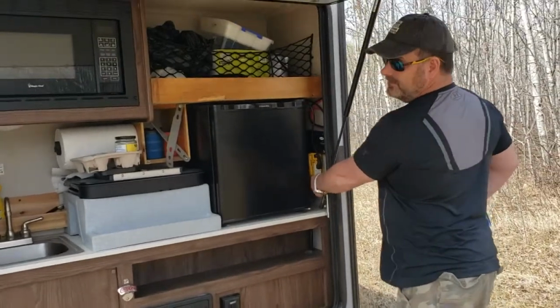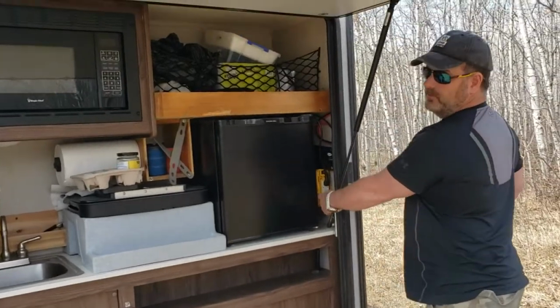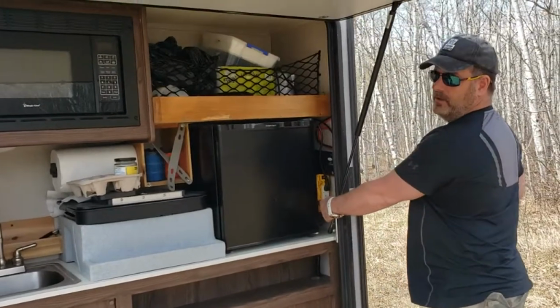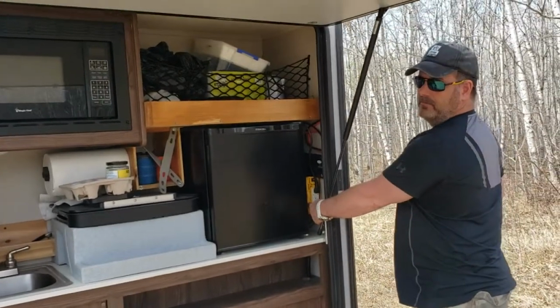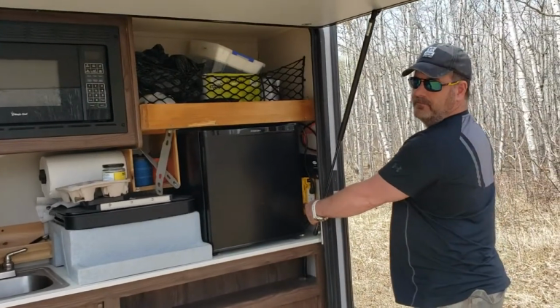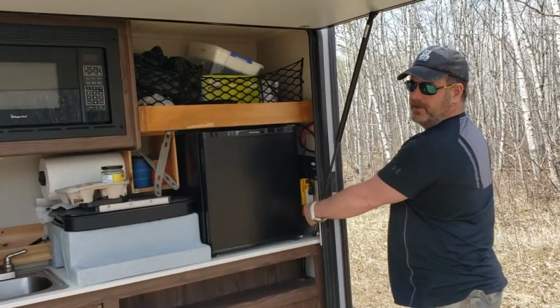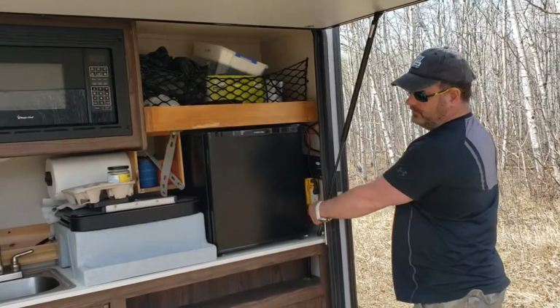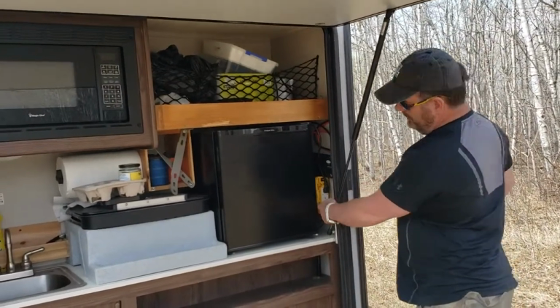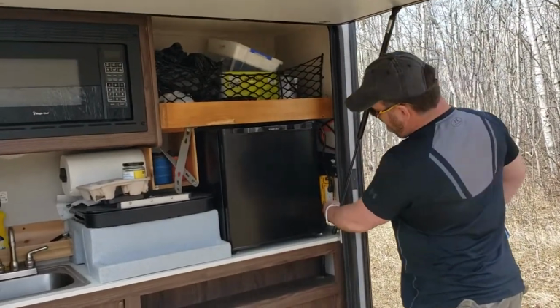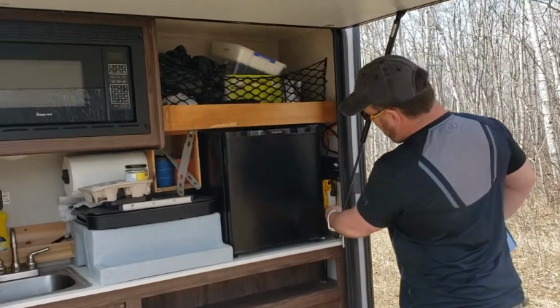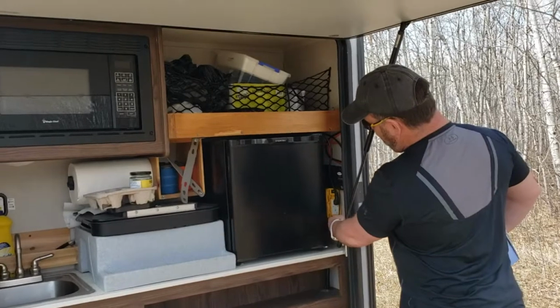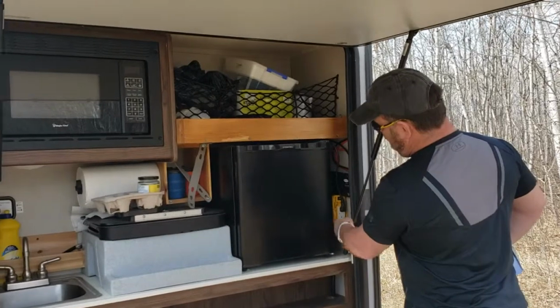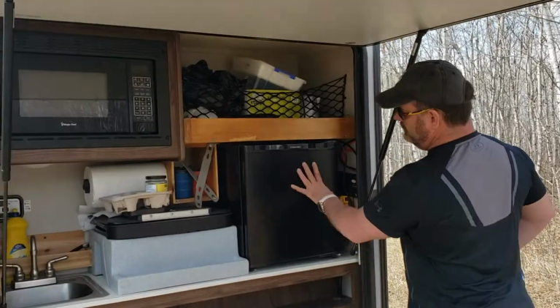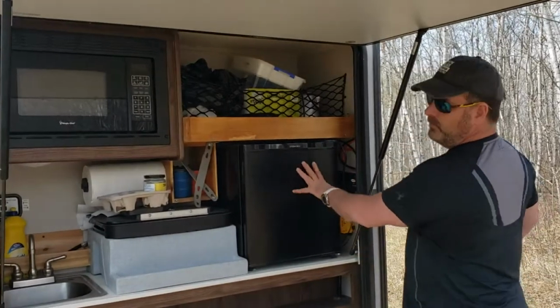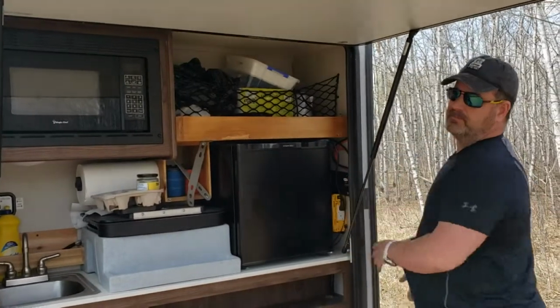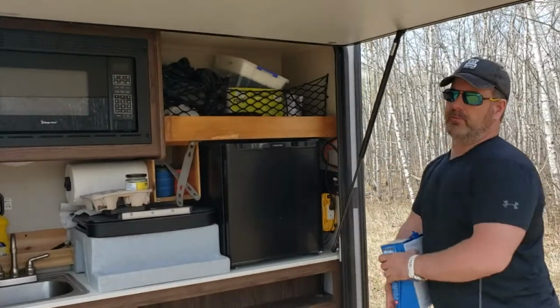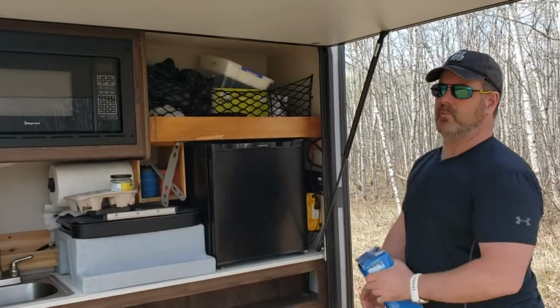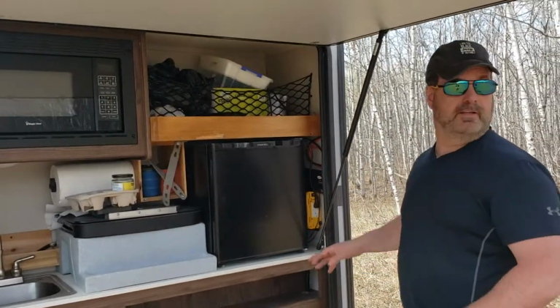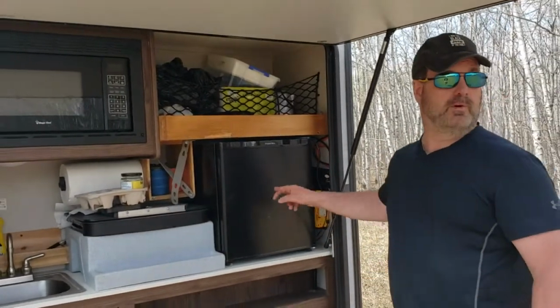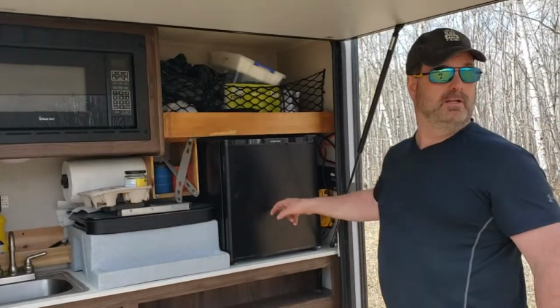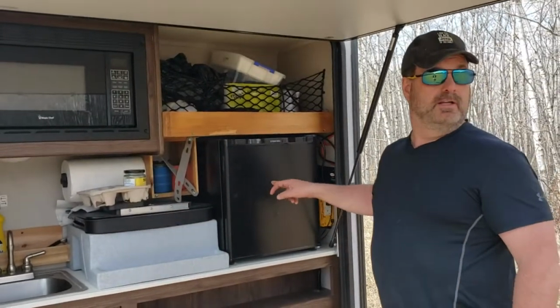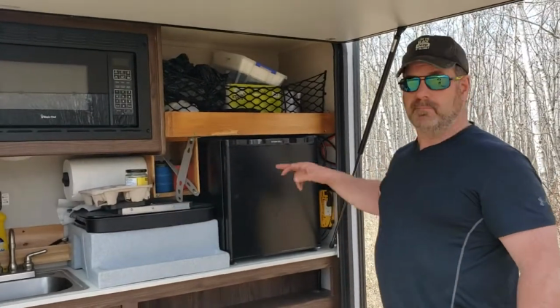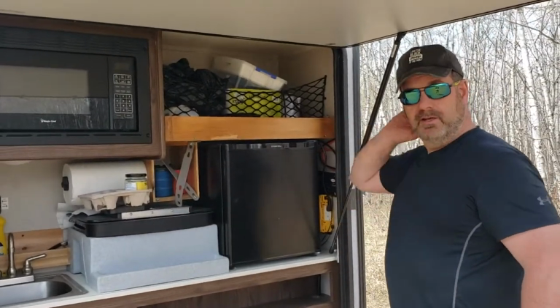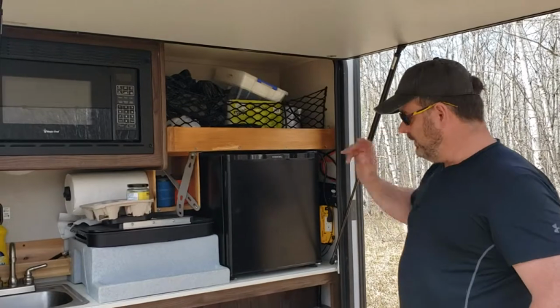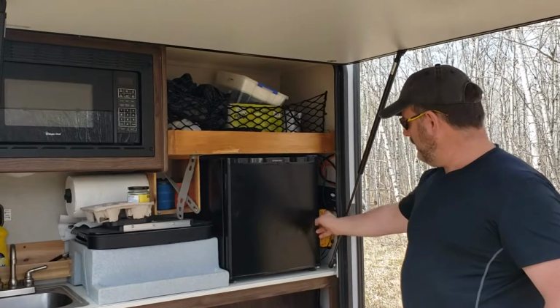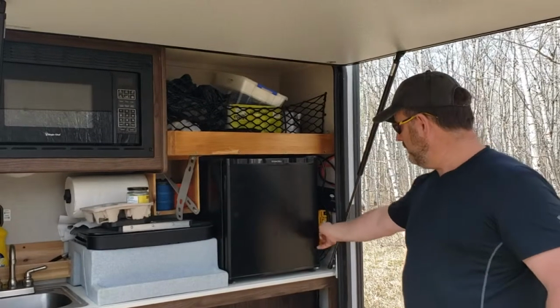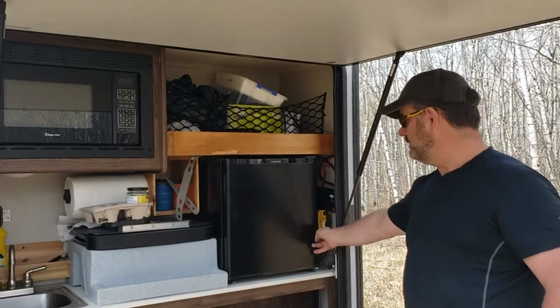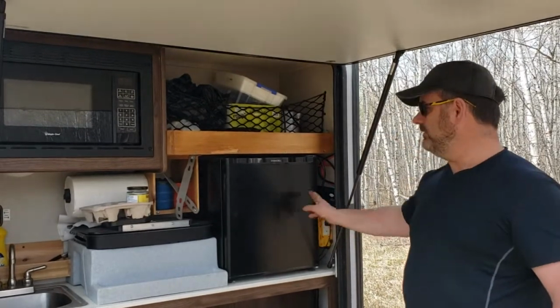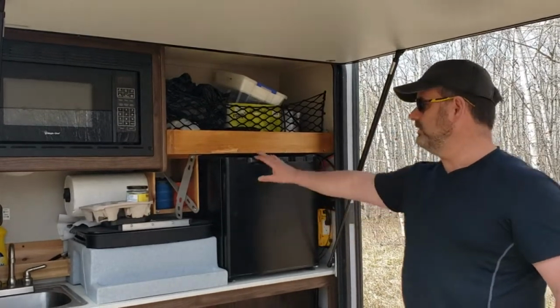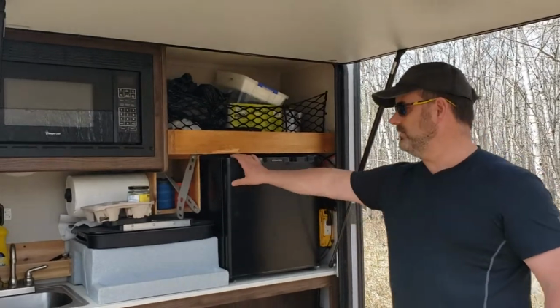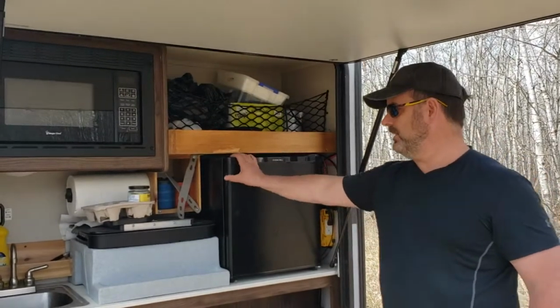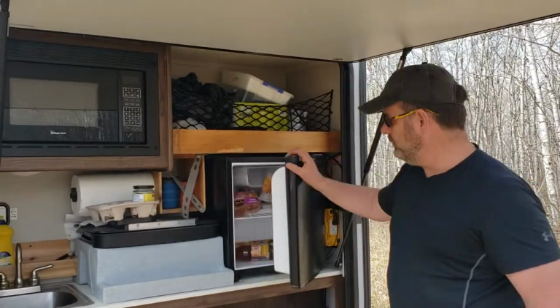This is not the inverter it comes with. This is a 1,000-watt inverter because the one that comes with it is 300 watts and it didn't work — it kept kicking out — so I had to buy a new one. This 1,000-watt runs the refrigerator nice and cold.